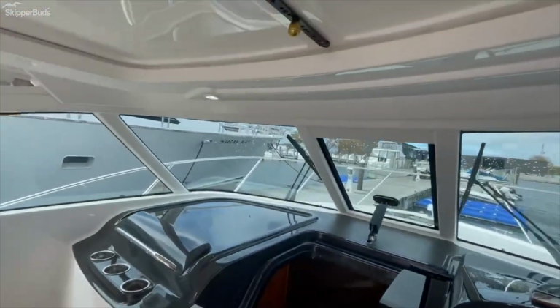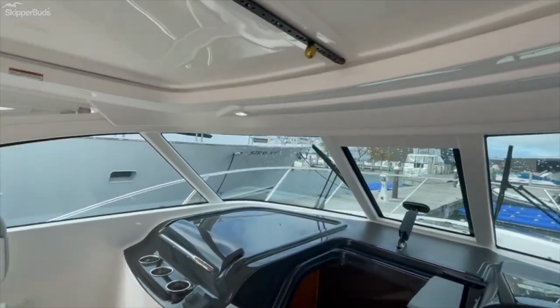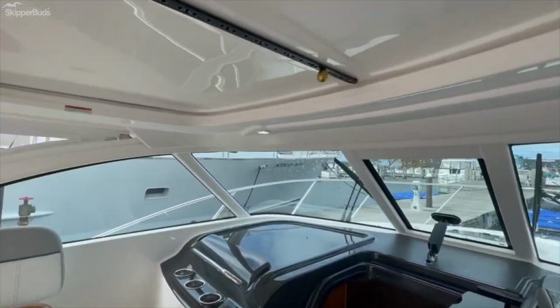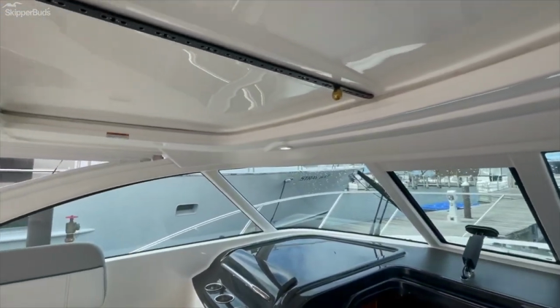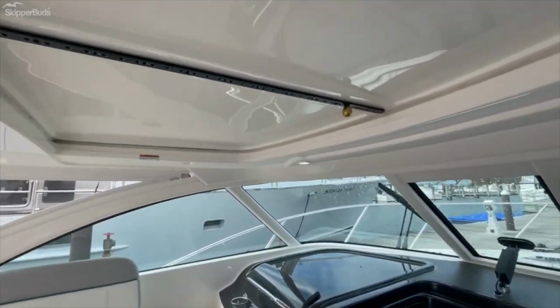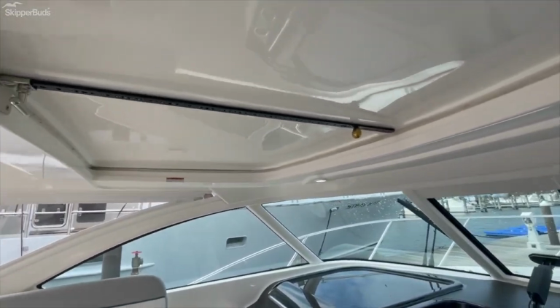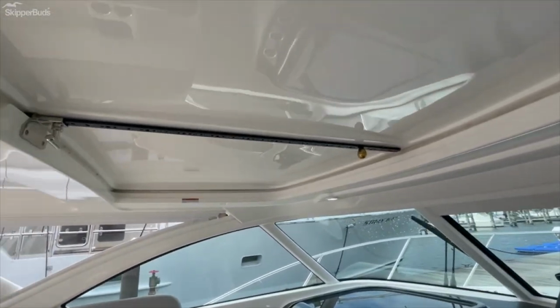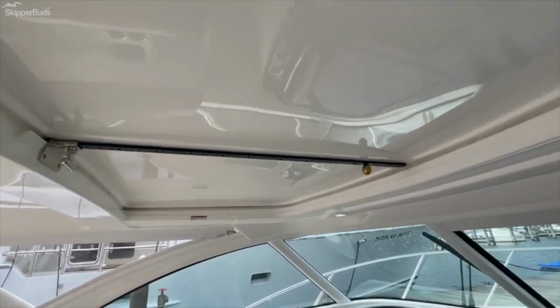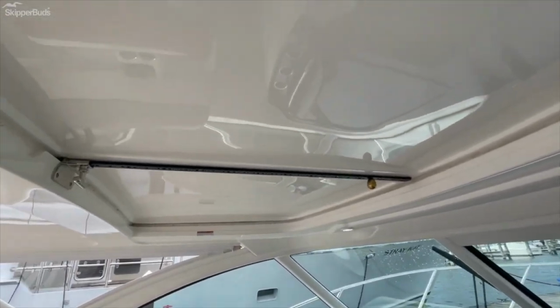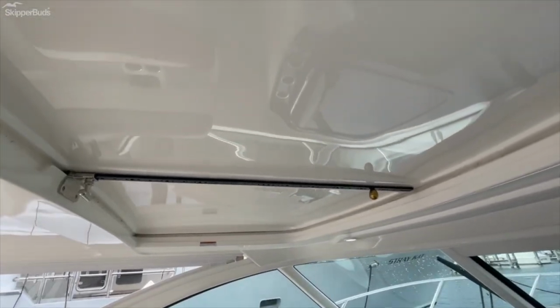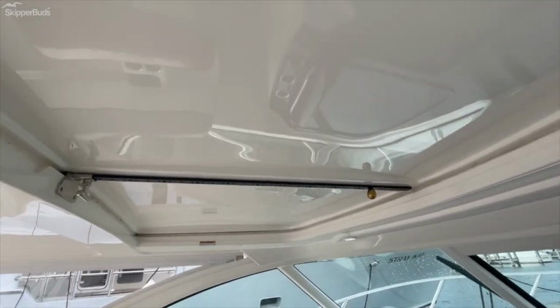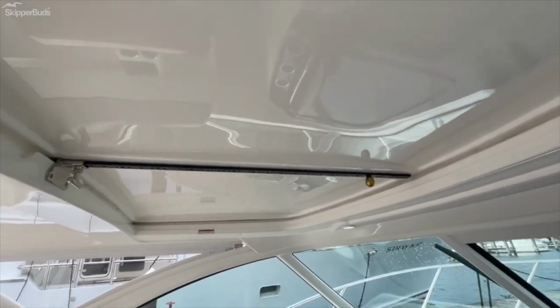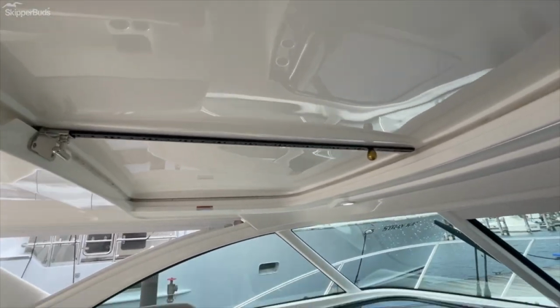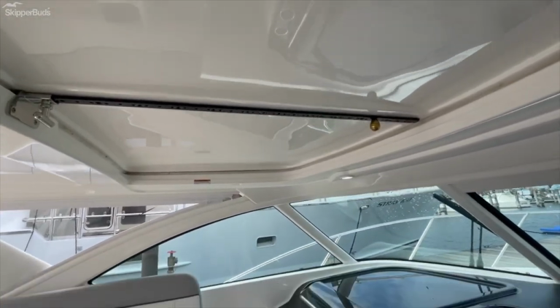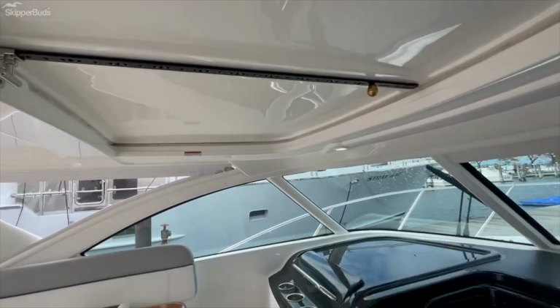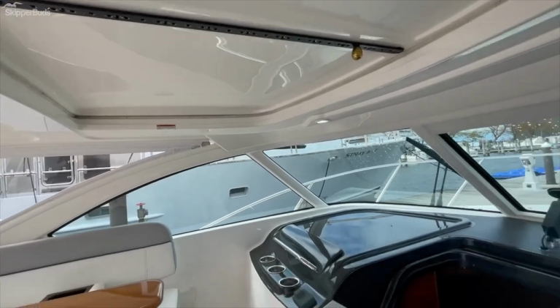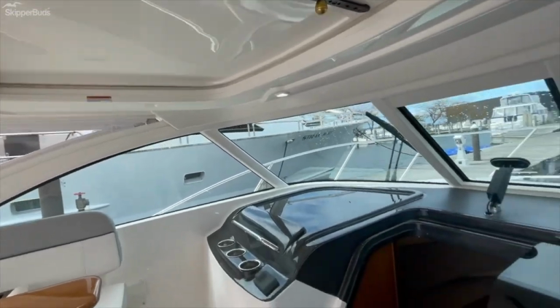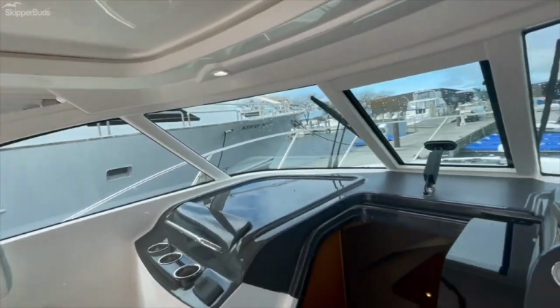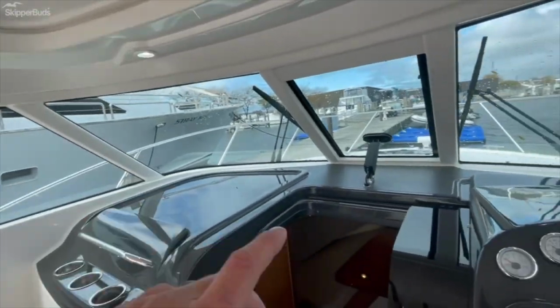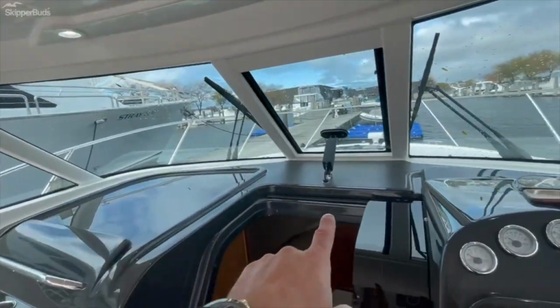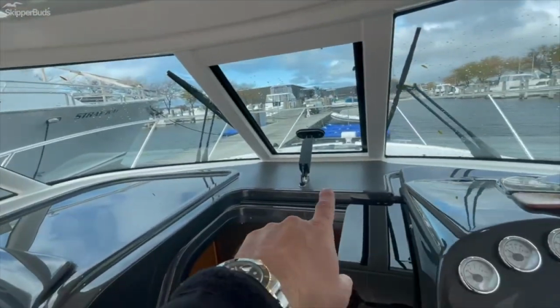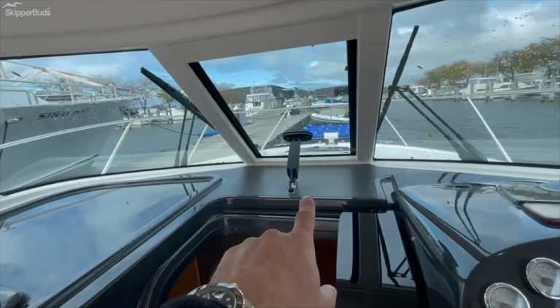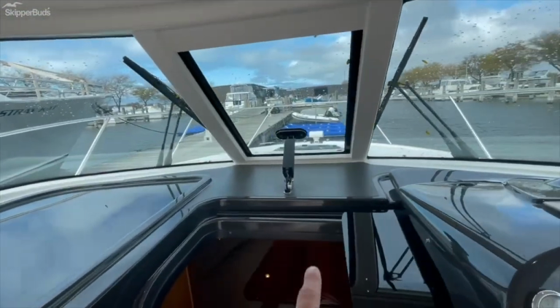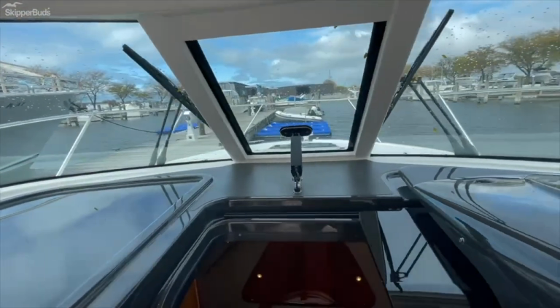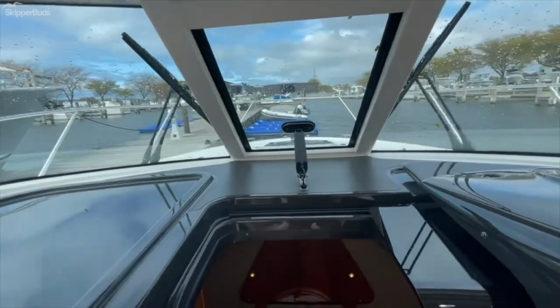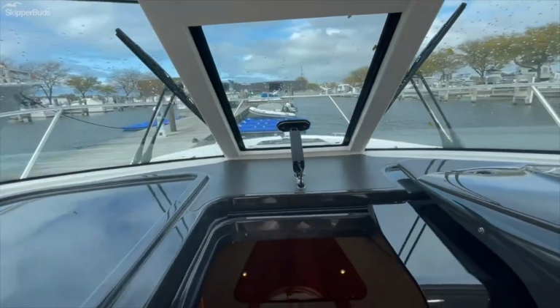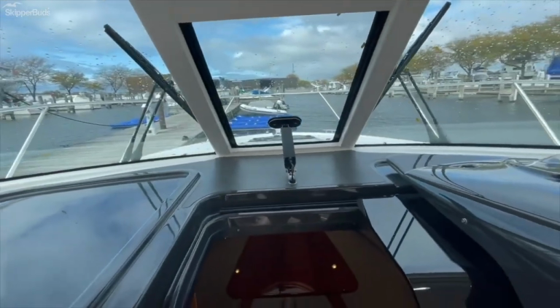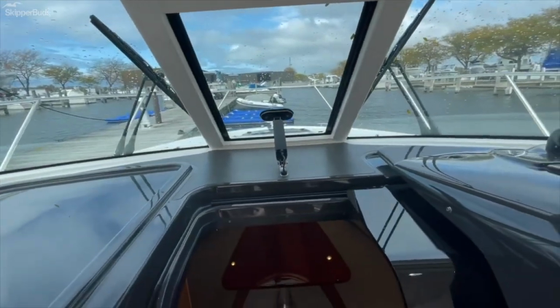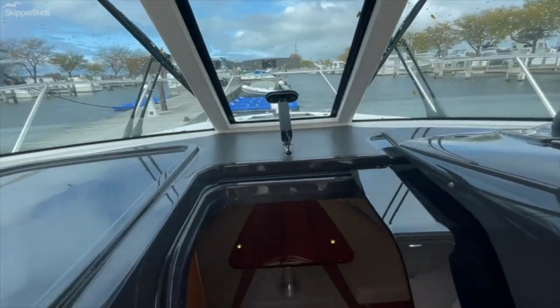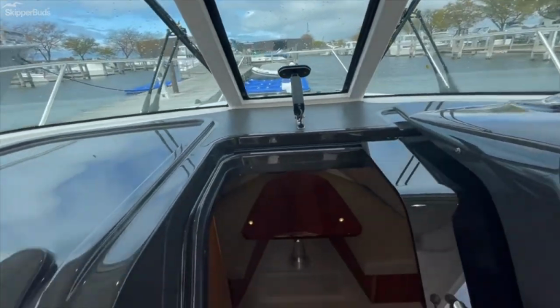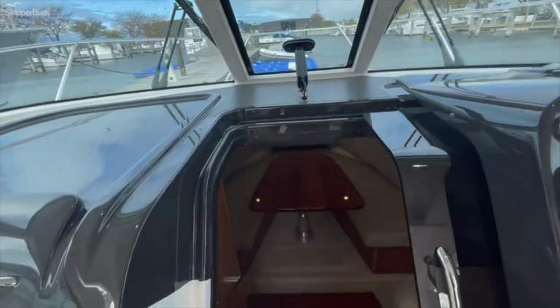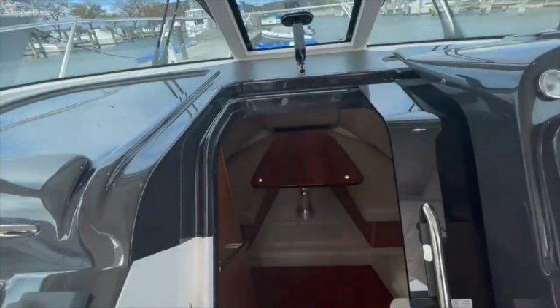There is a manual sunroof, and then a power vent for the forward windshield to get a lot of fresh air moving through the boat.